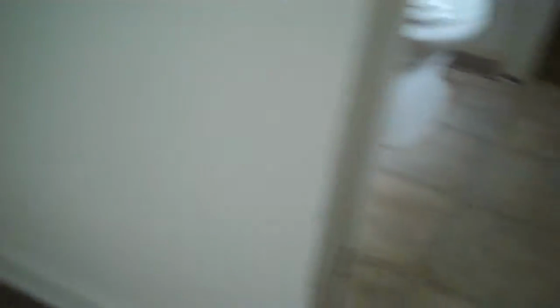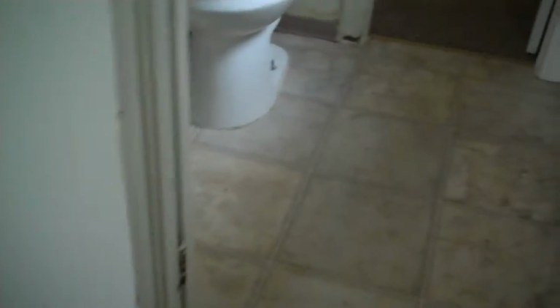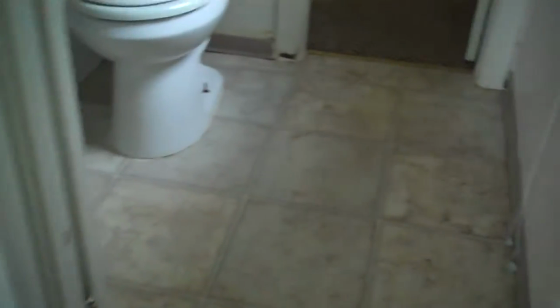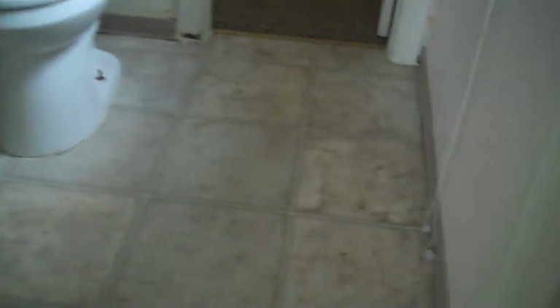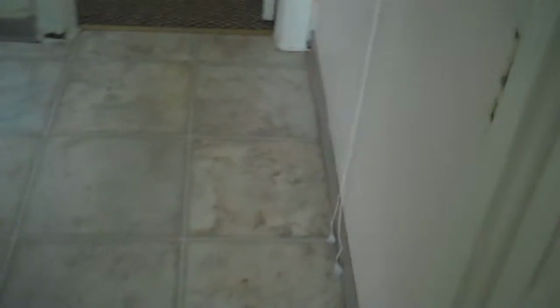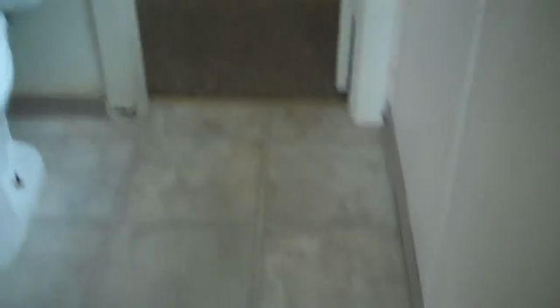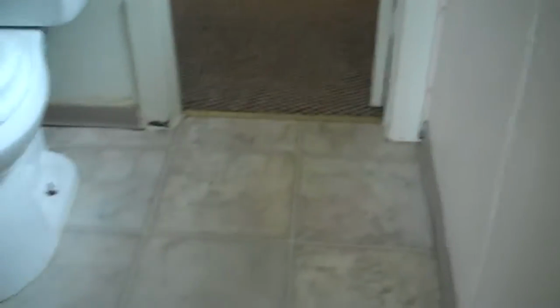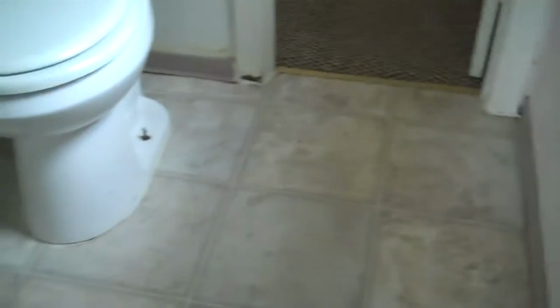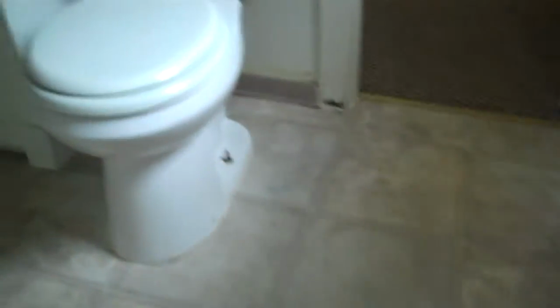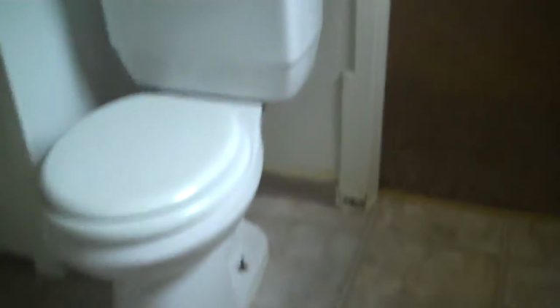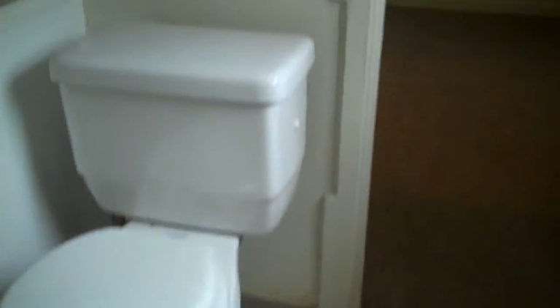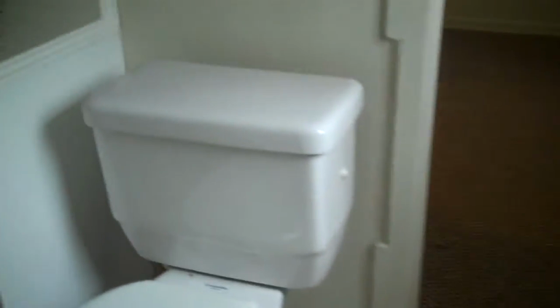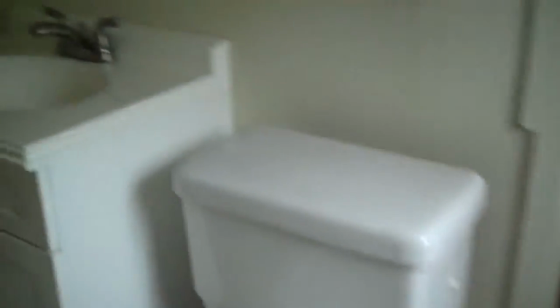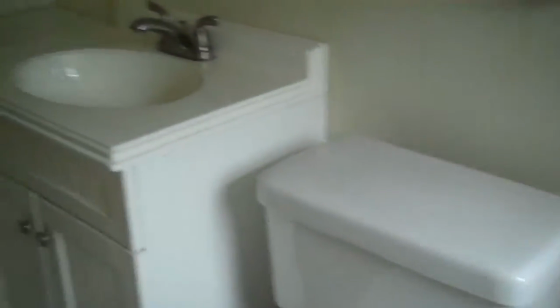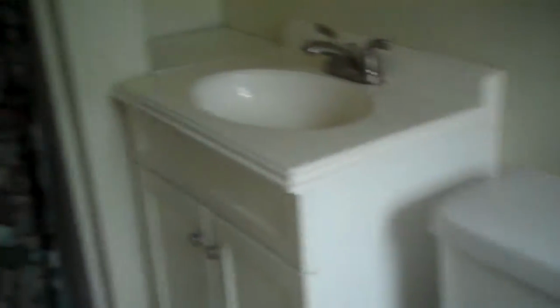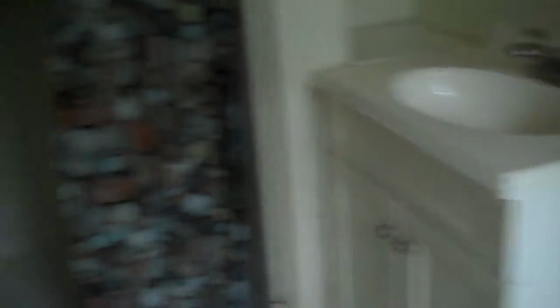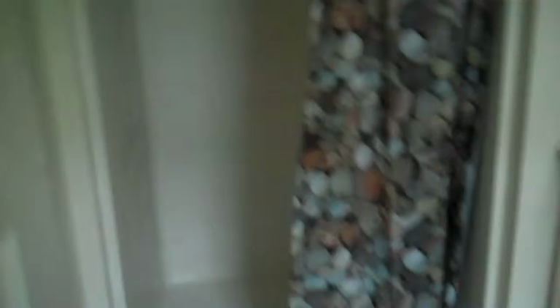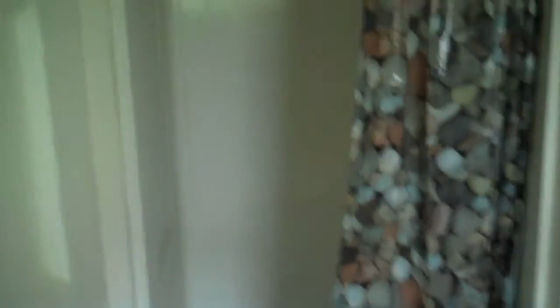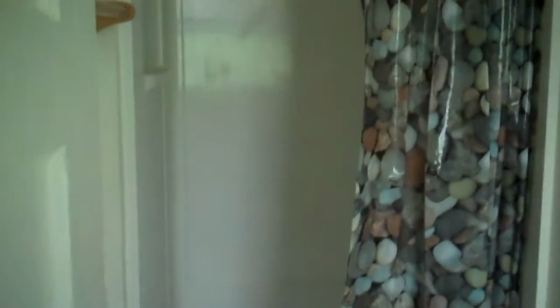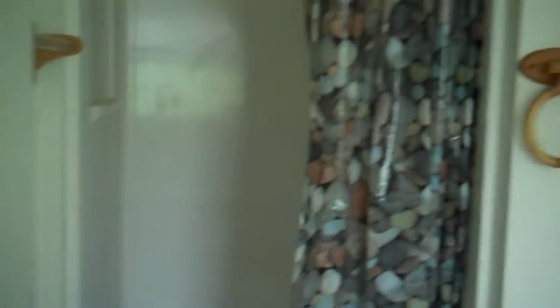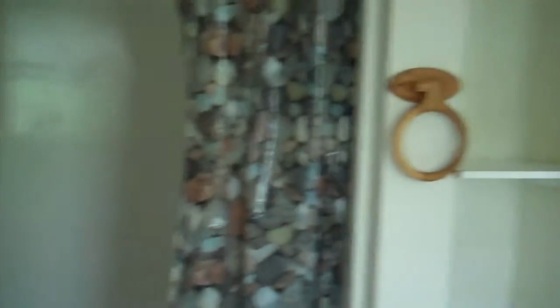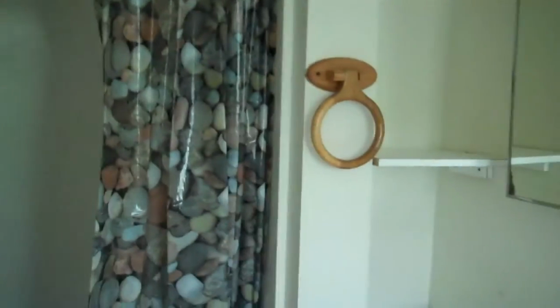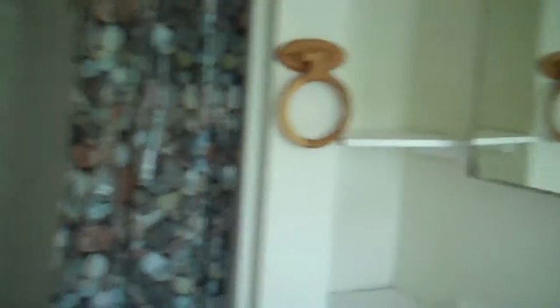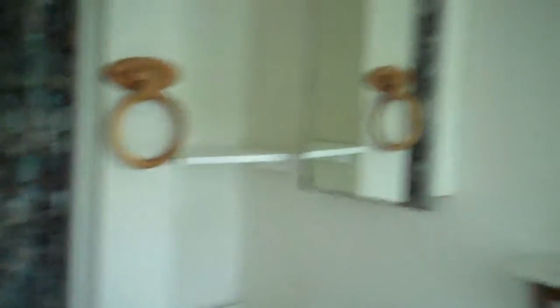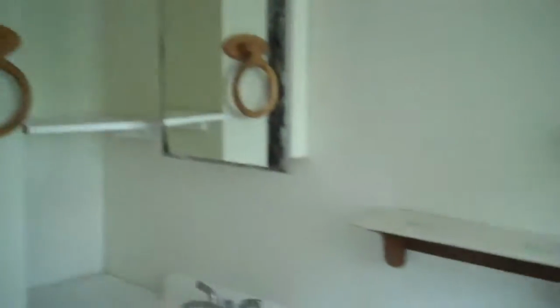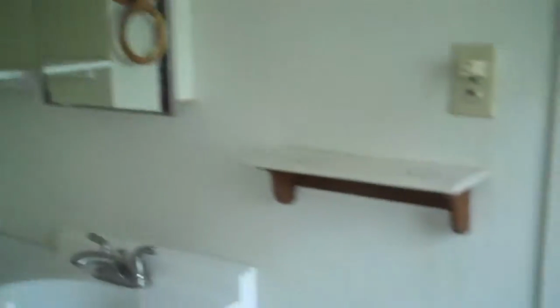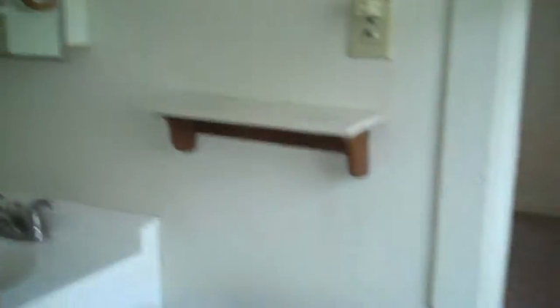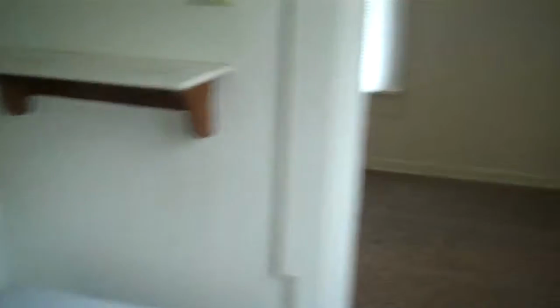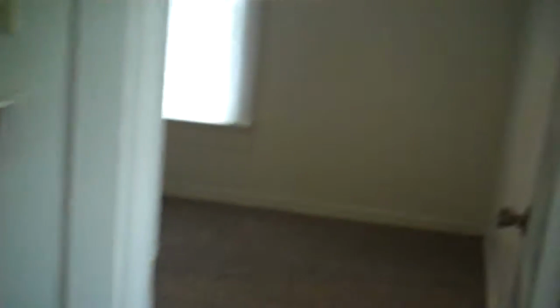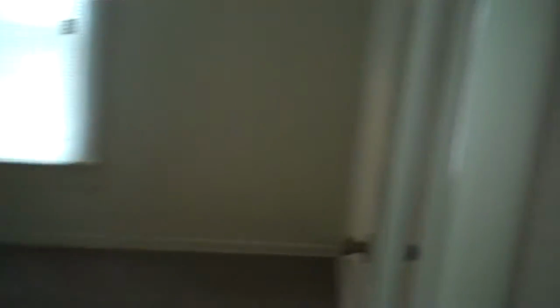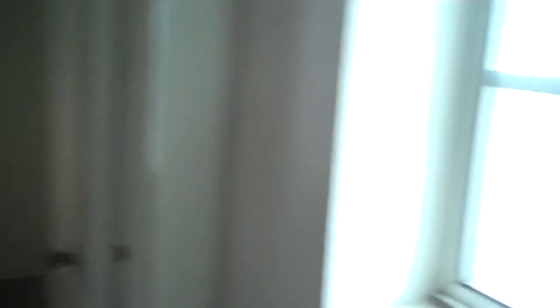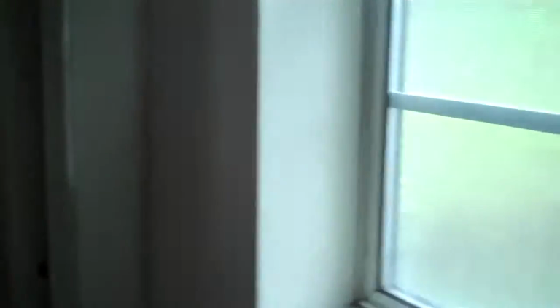Into the bathroom area, which has linoleum and a vanity with a stand-up shower. No tub. It does have a small window.